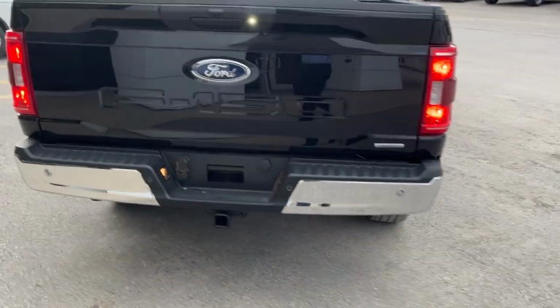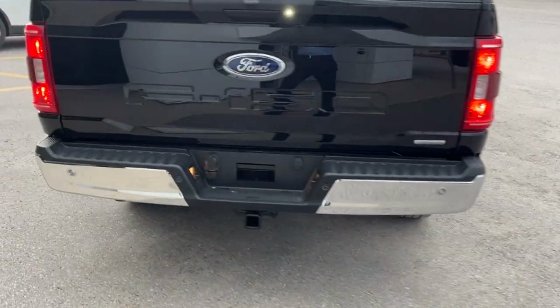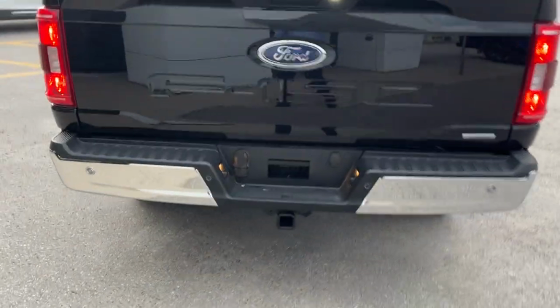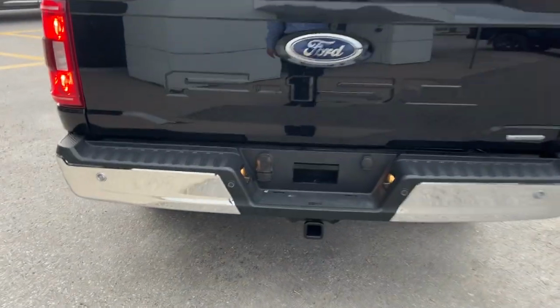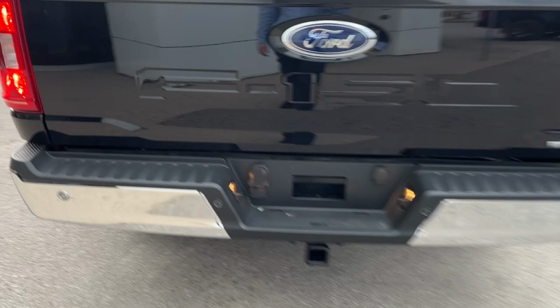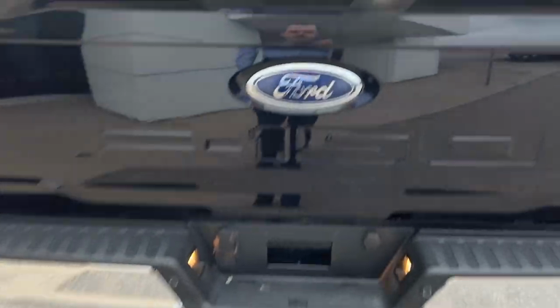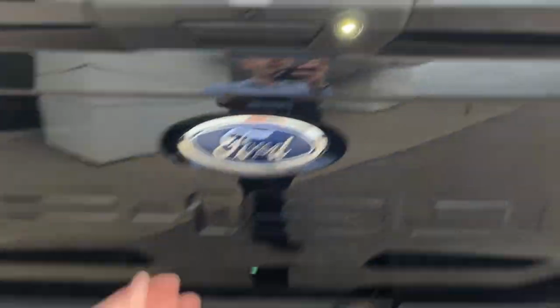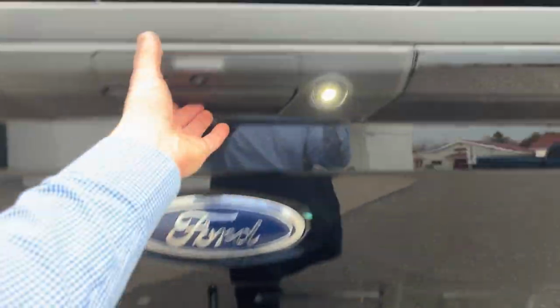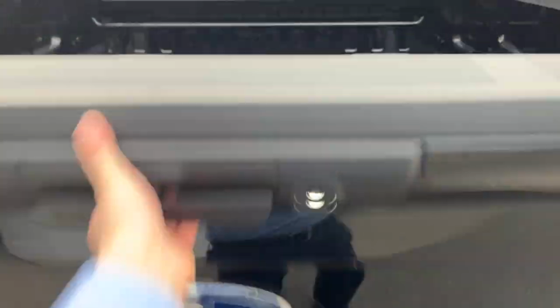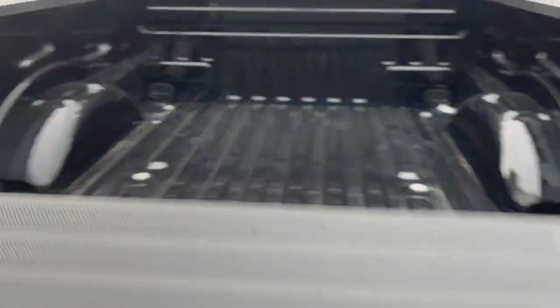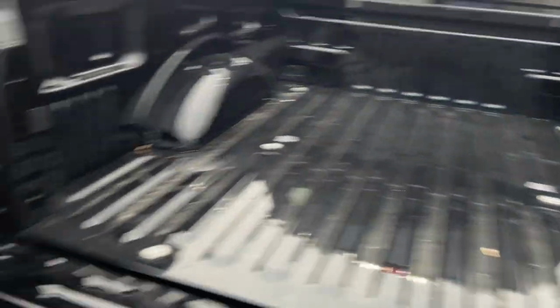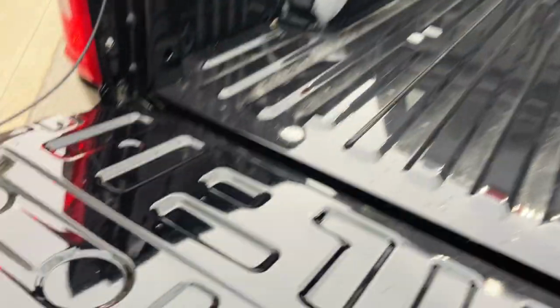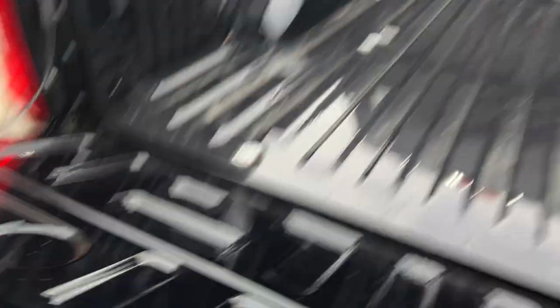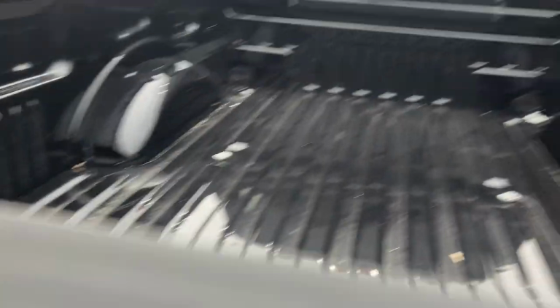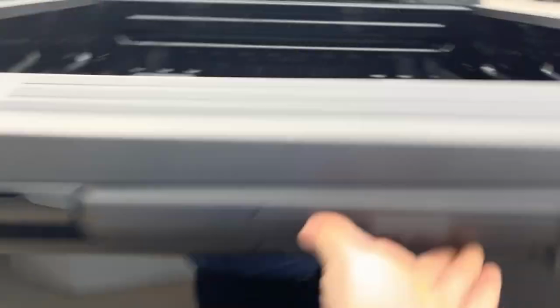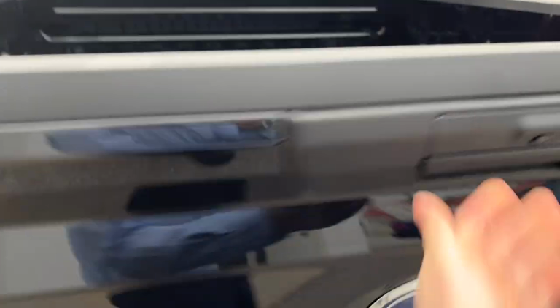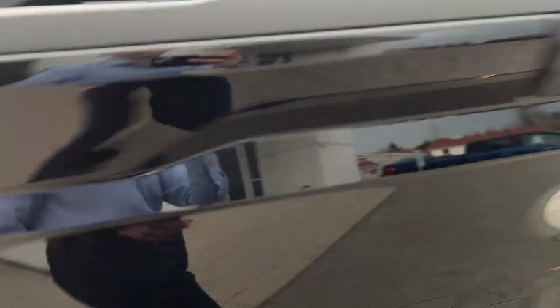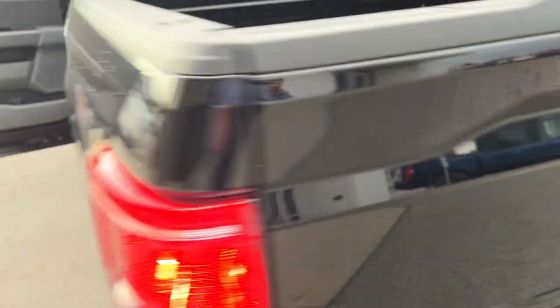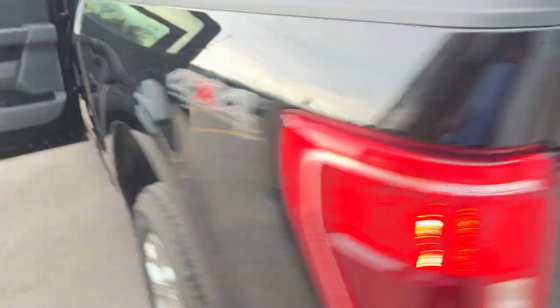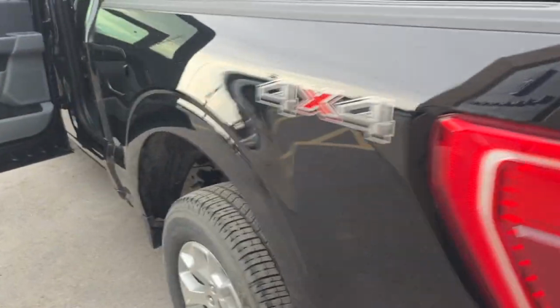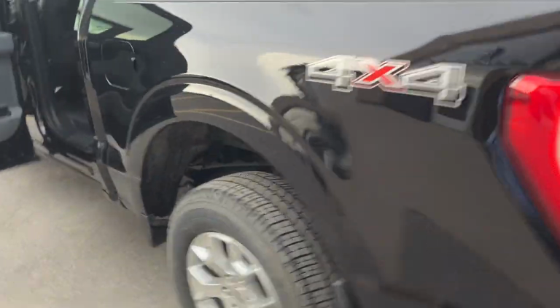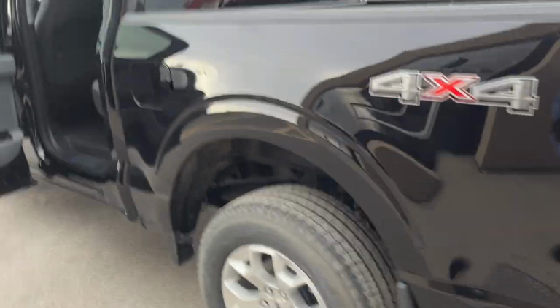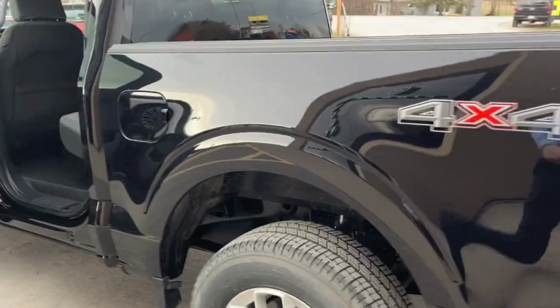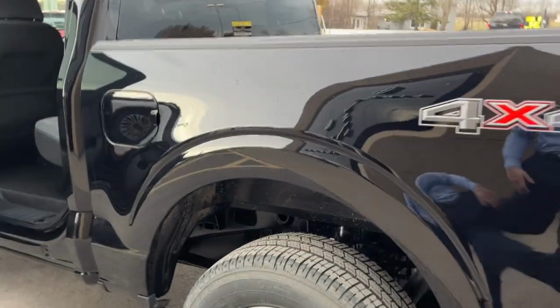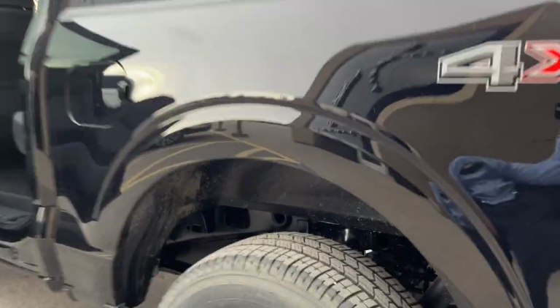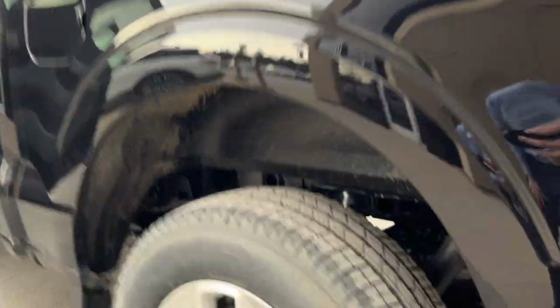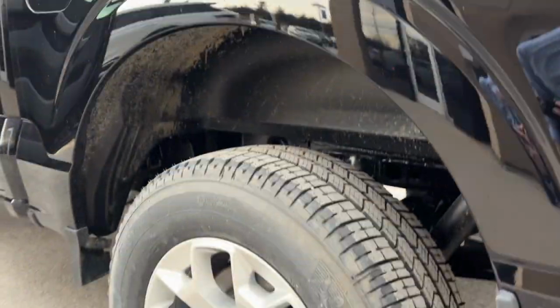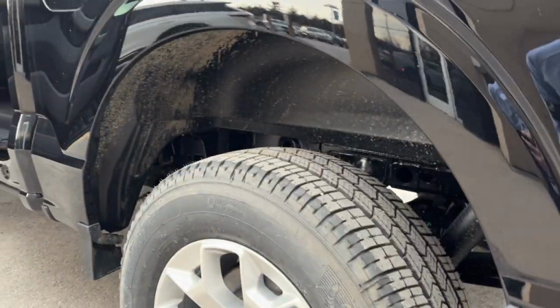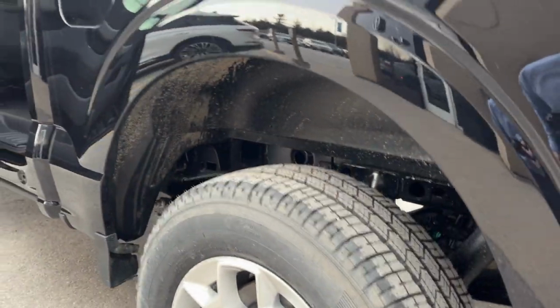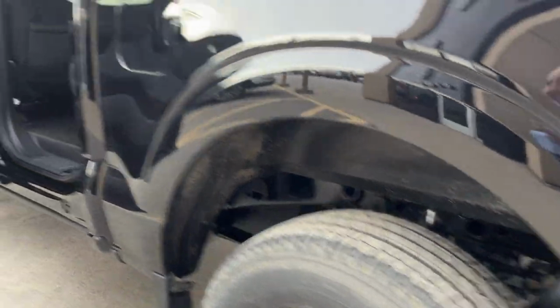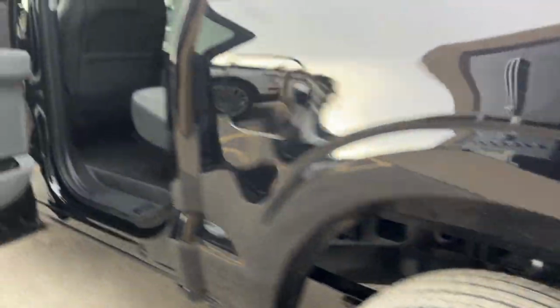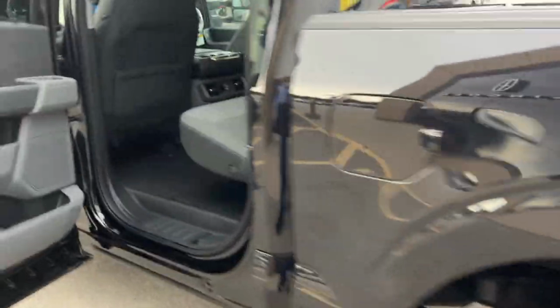Your trailer tow package of course. It is the five and a half foot bed back here and you do have the 136 liter extended range fuel tank. You also have your wheel well liners in here as well.